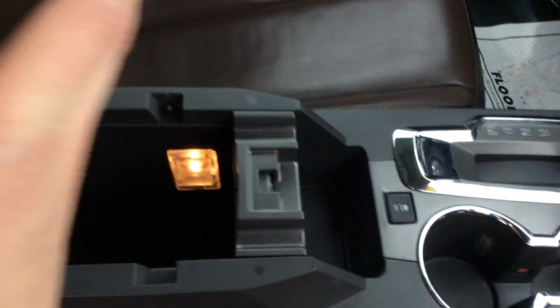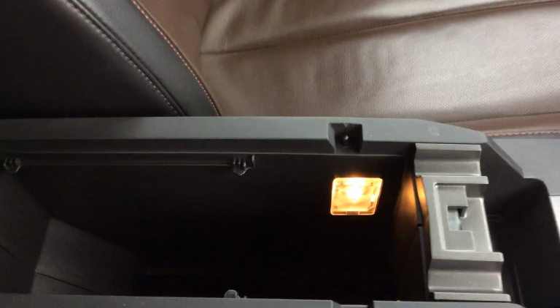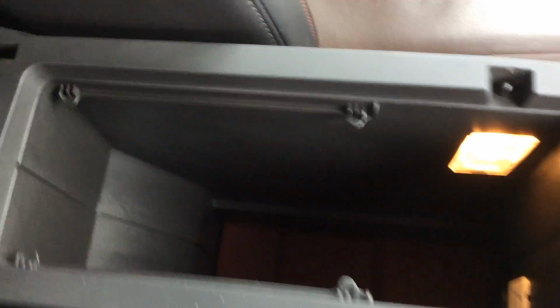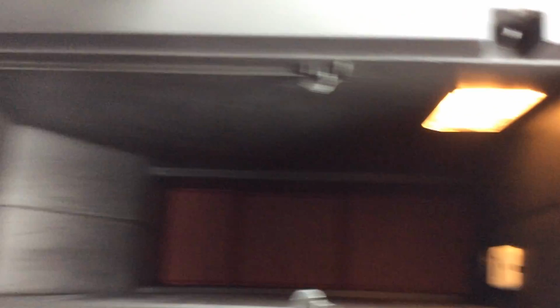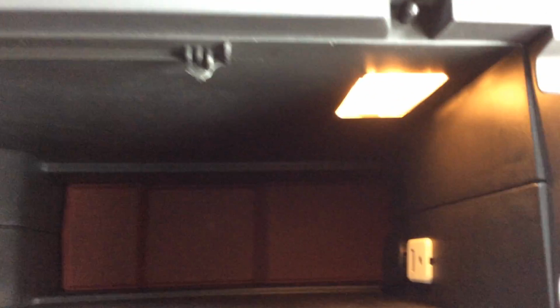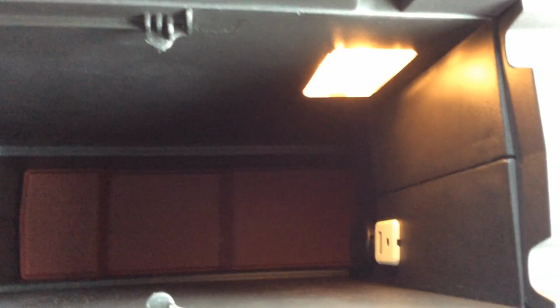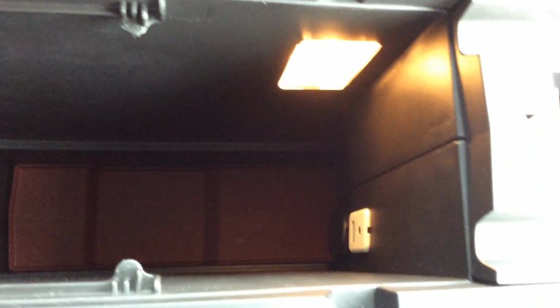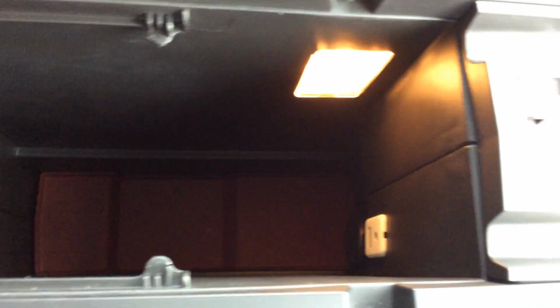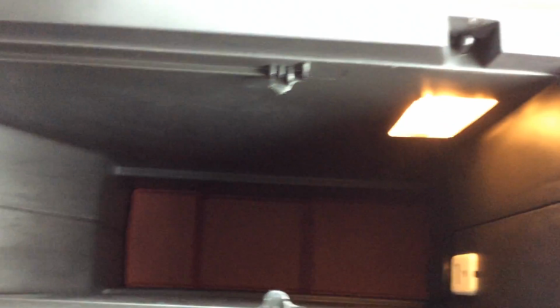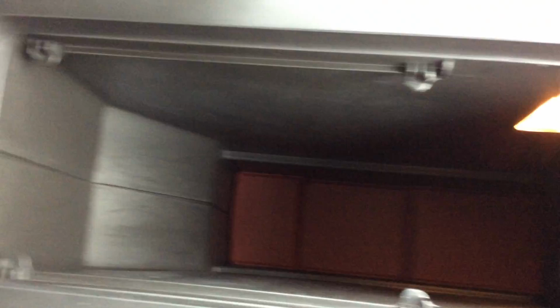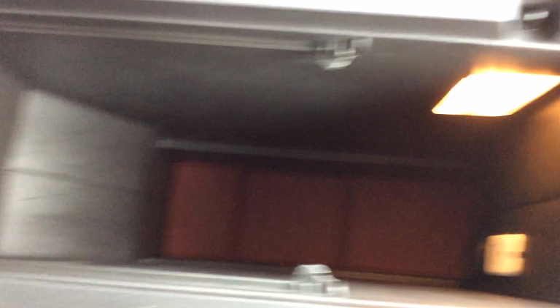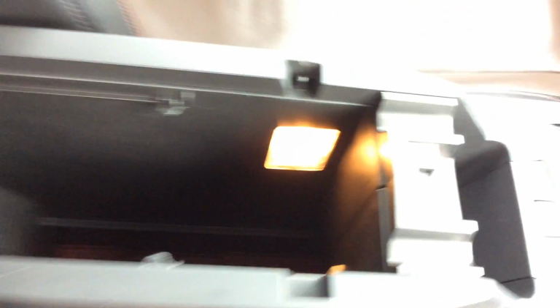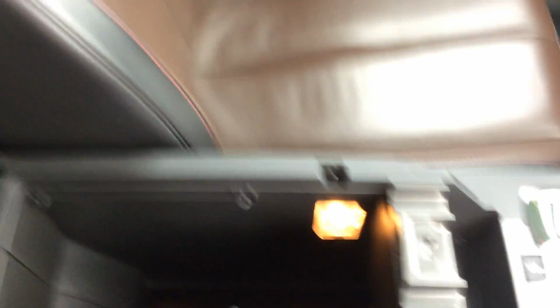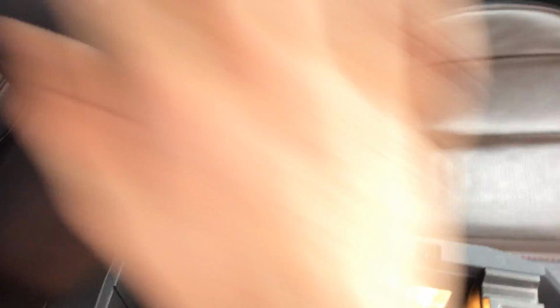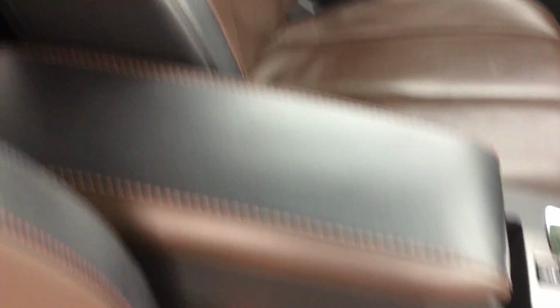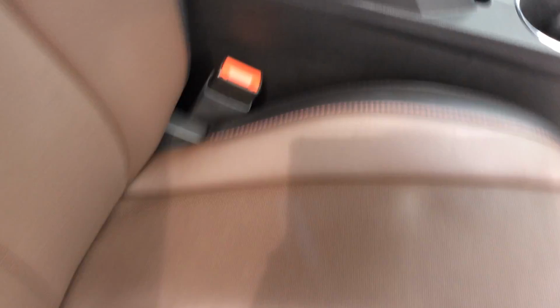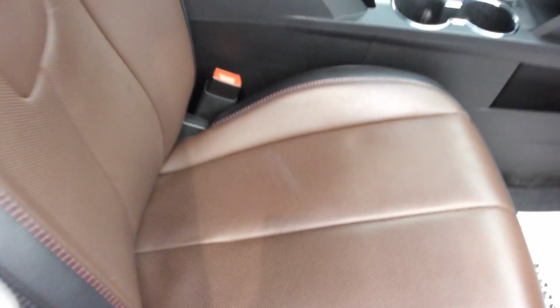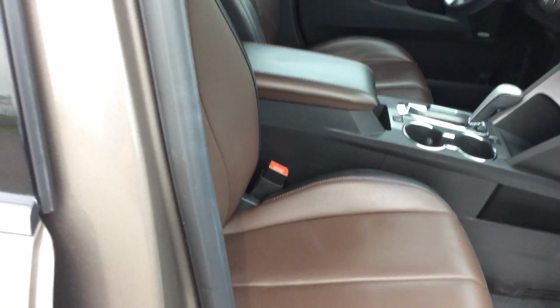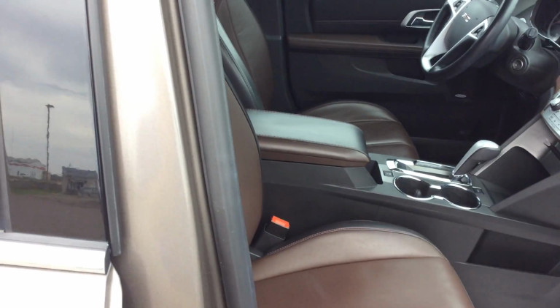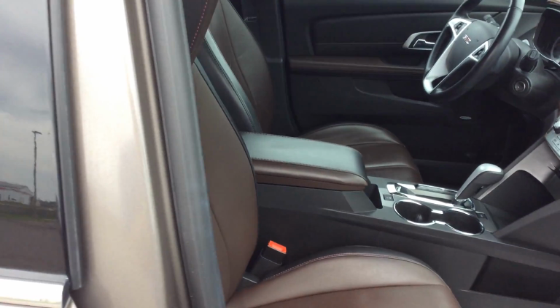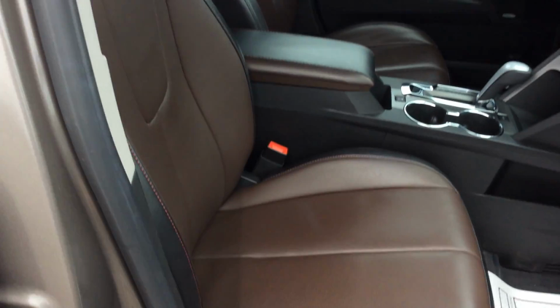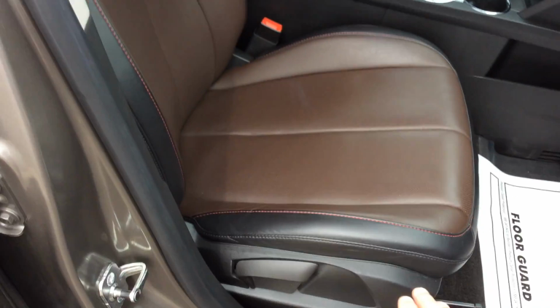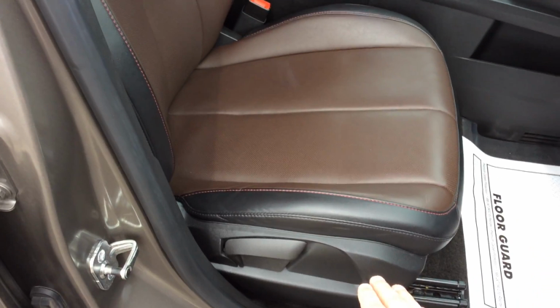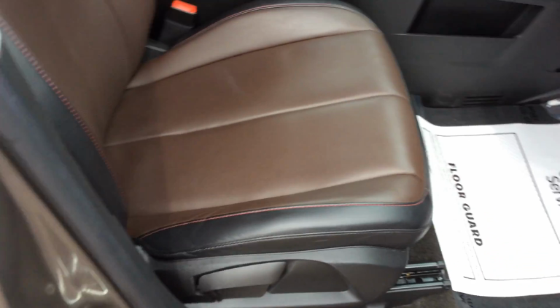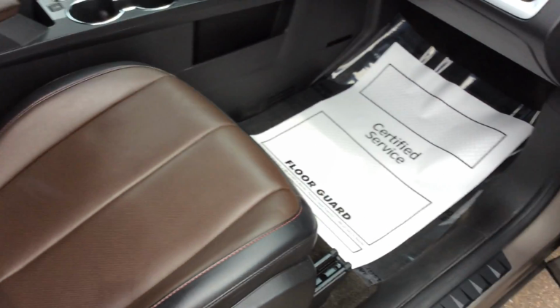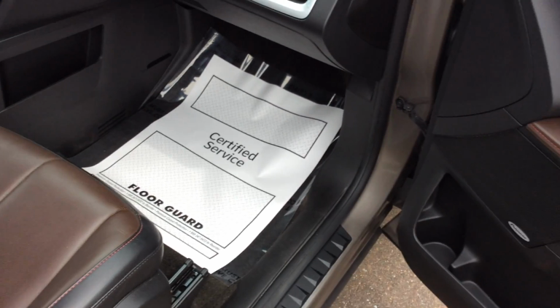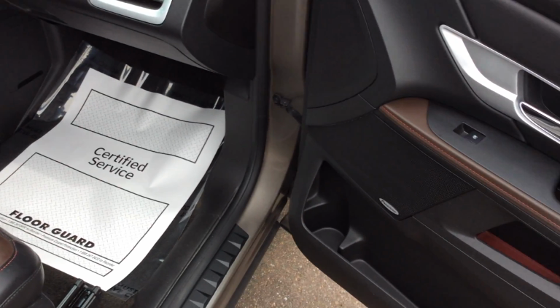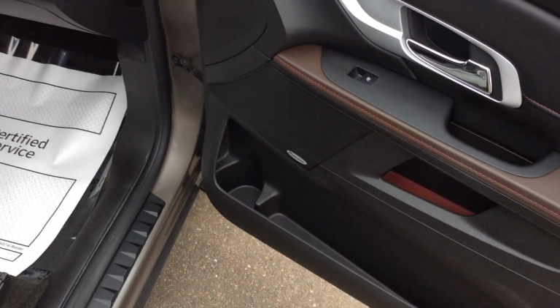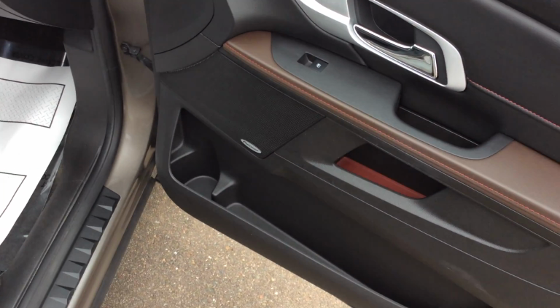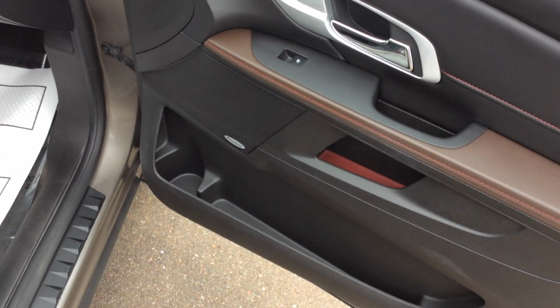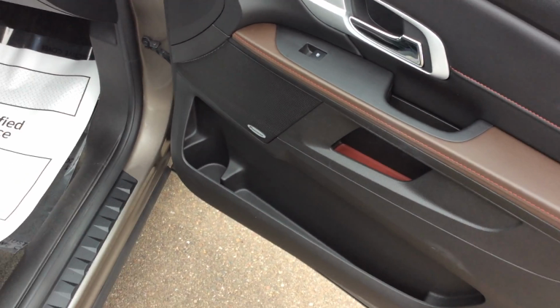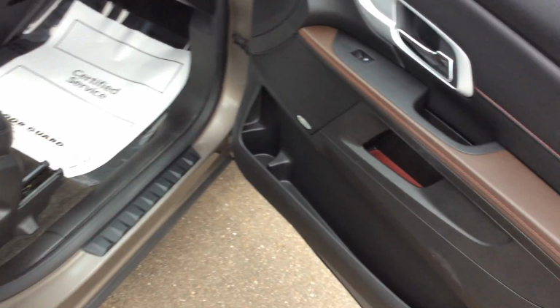Popping open the center console, we'll see that we do have USB and auxiliary ports in there, plus lots of storage space. With this vehicle, the driver's seat is power and the passenger seat is manual. There's more storage here in the door, and a Pioneer sound system.